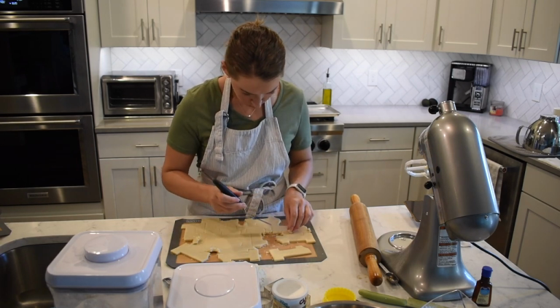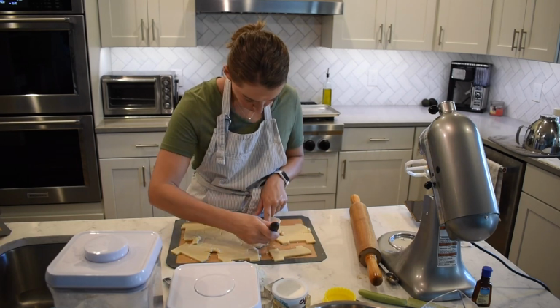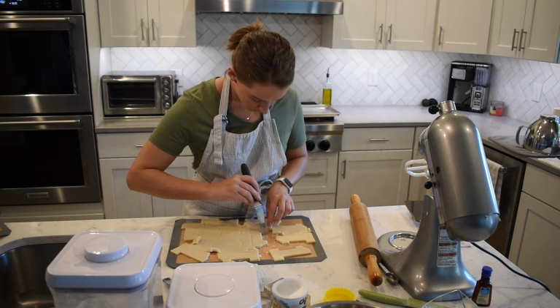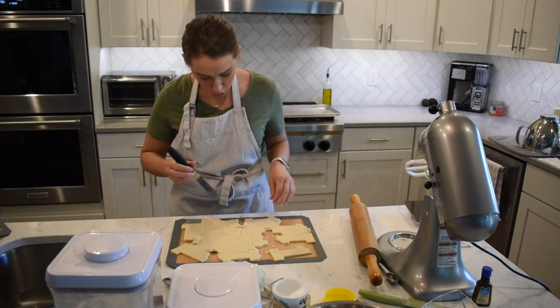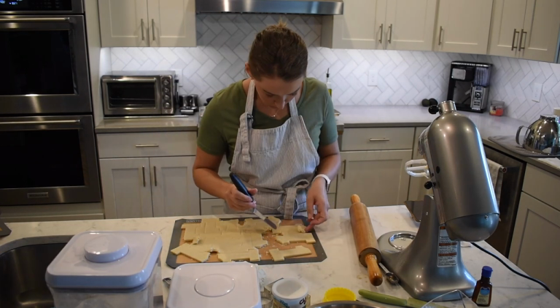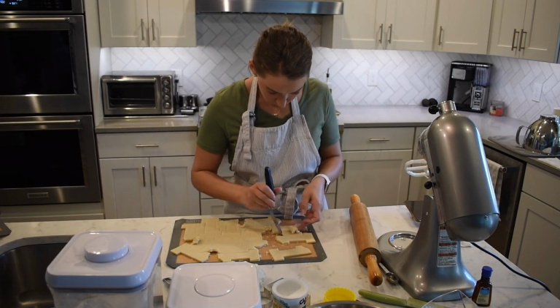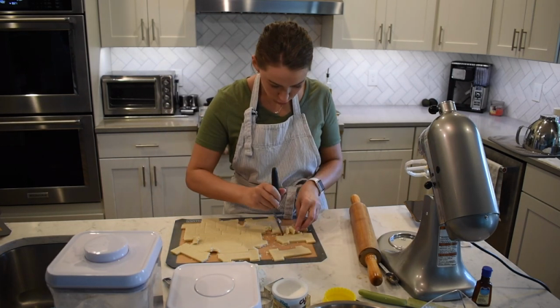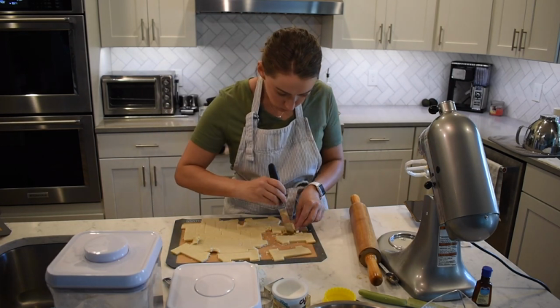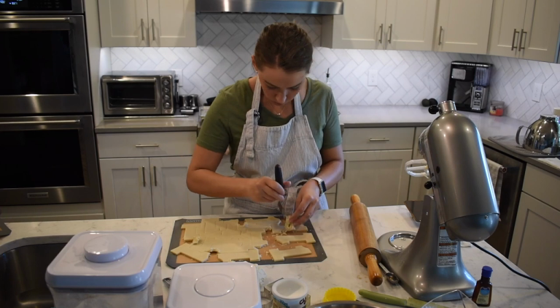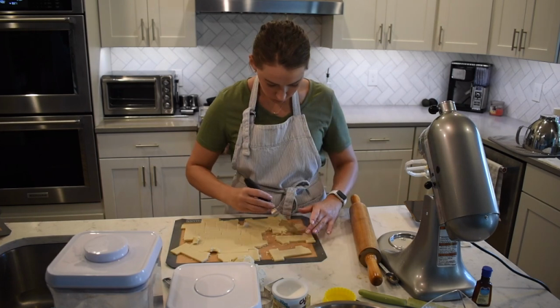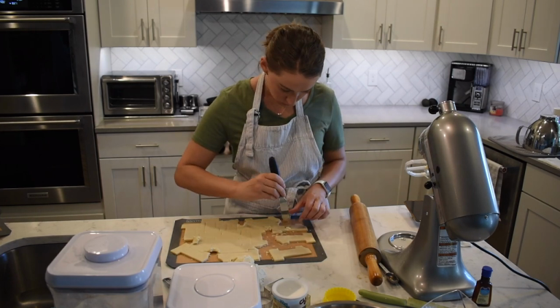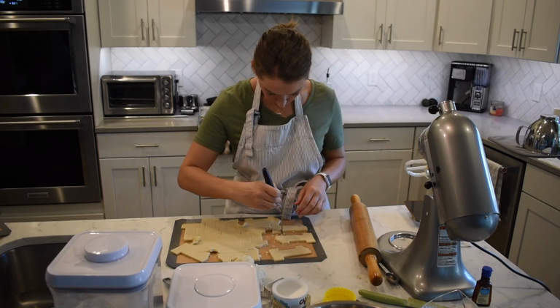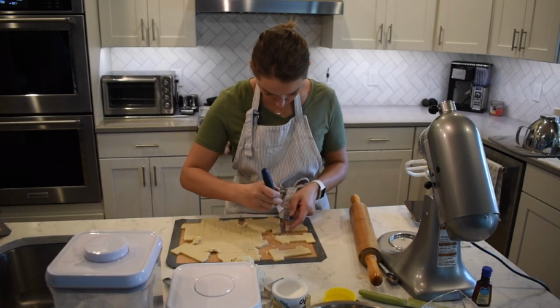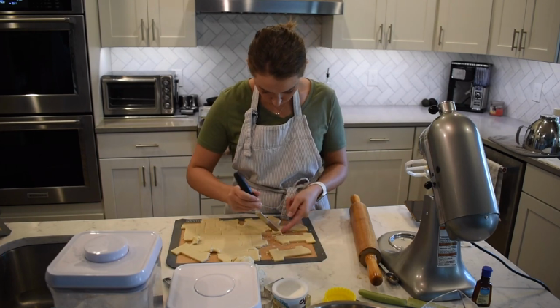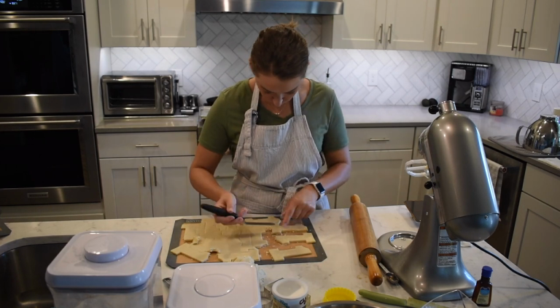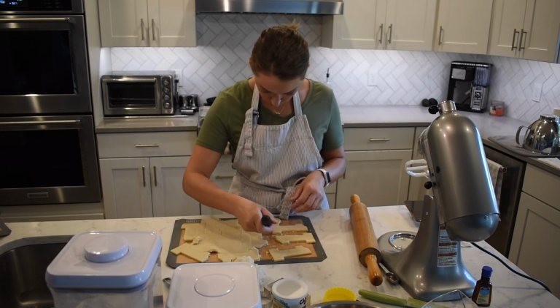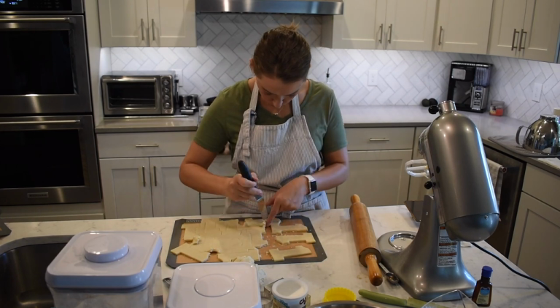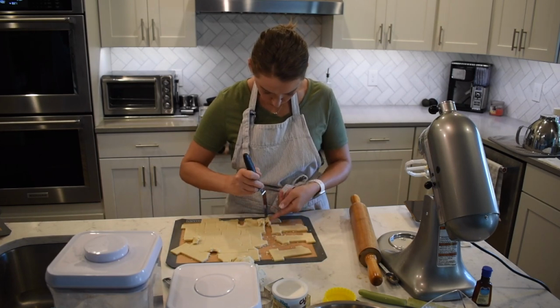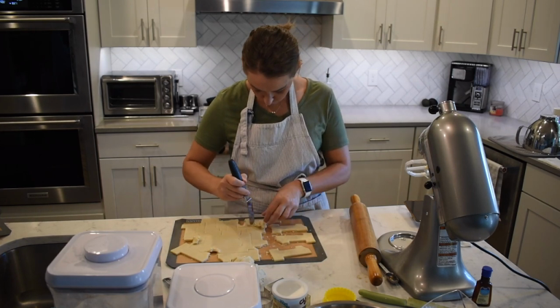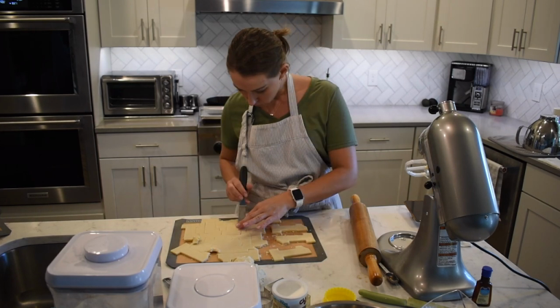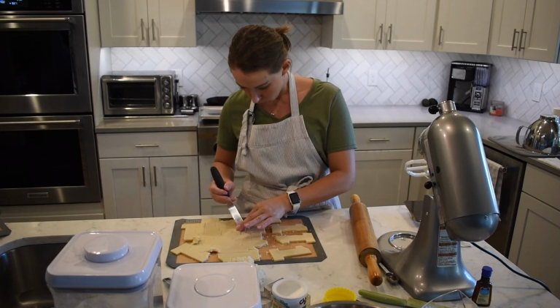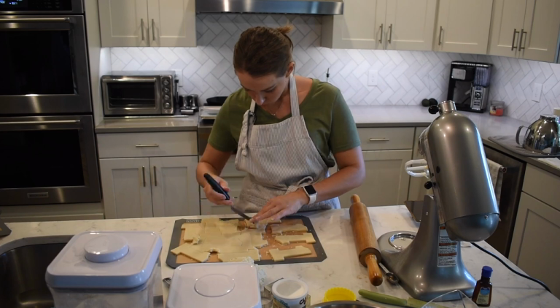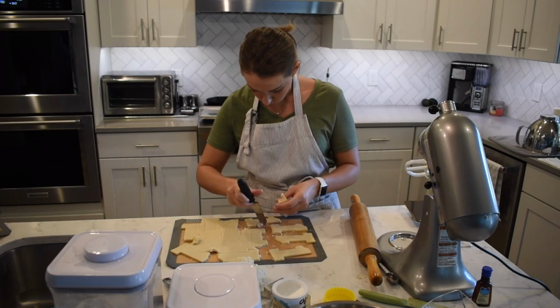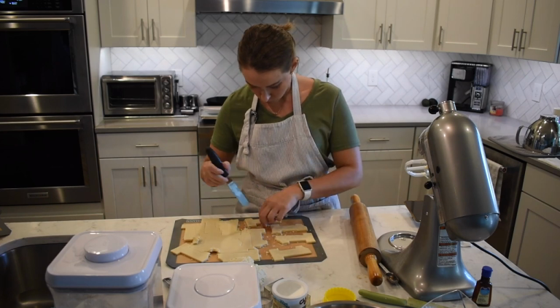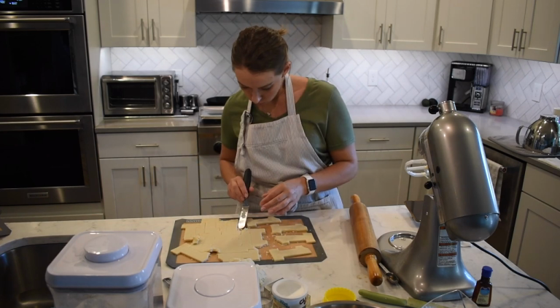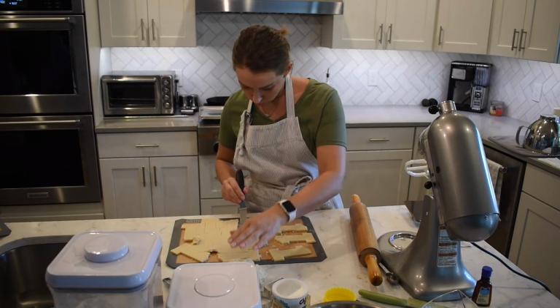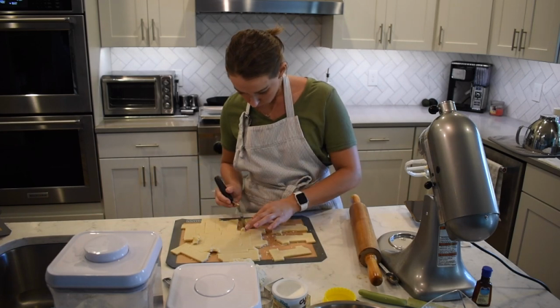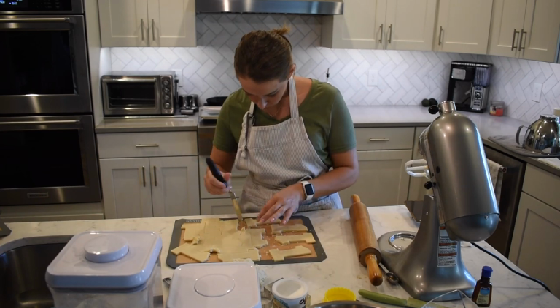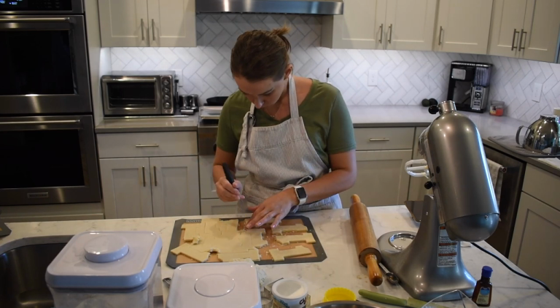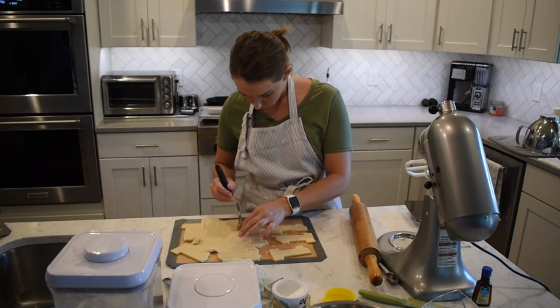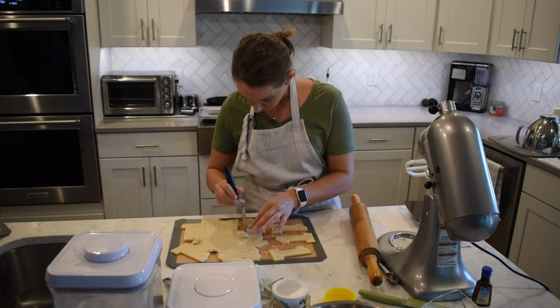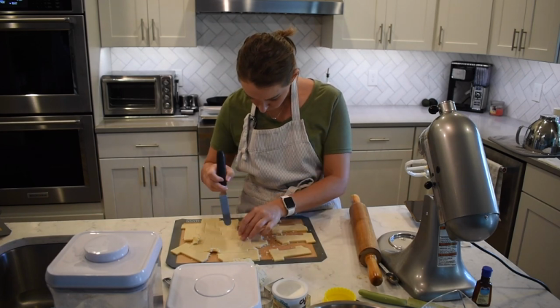I do want to mention that this recipe is not as sweet as some other sugar cookie recipes. It's more of a sugar cookie shortbread cookie that's intended to have icing put on it to add the sweetness.